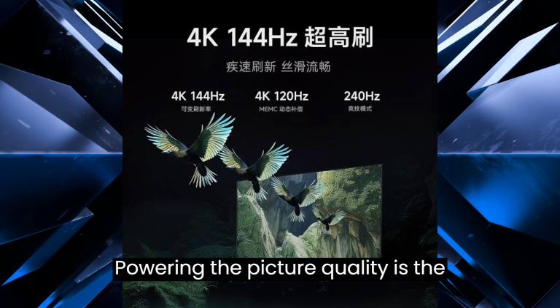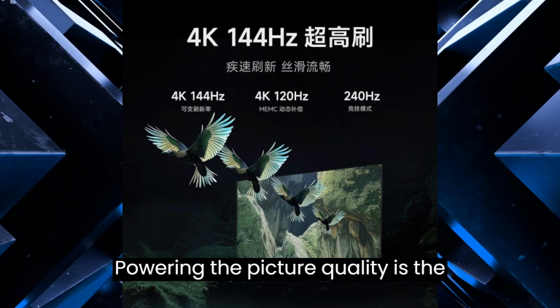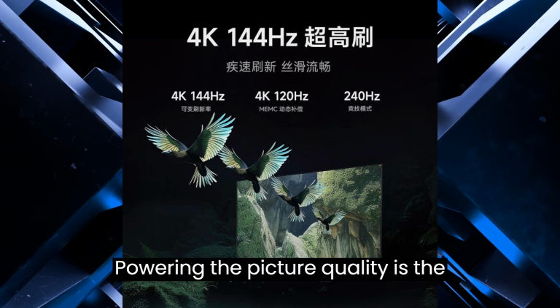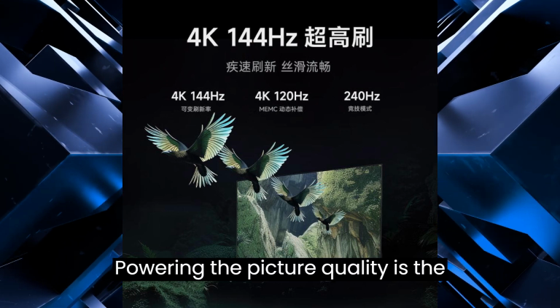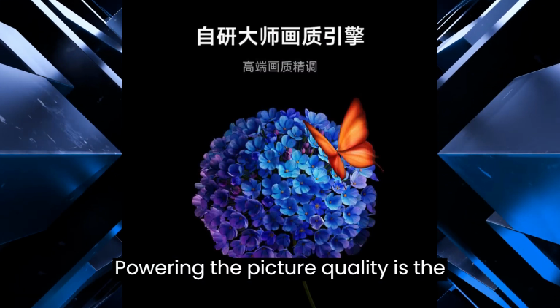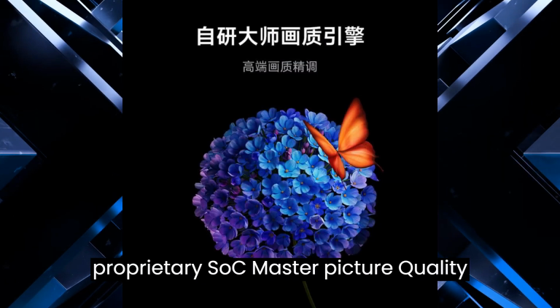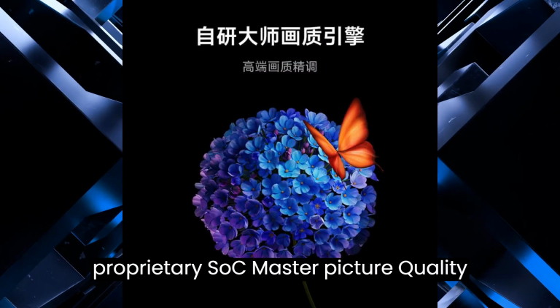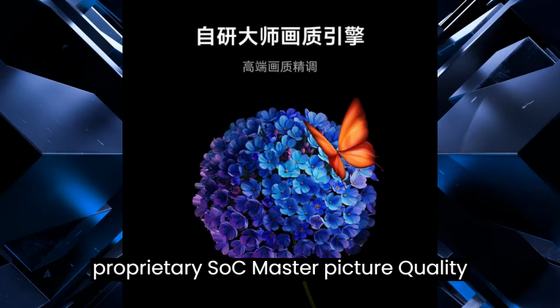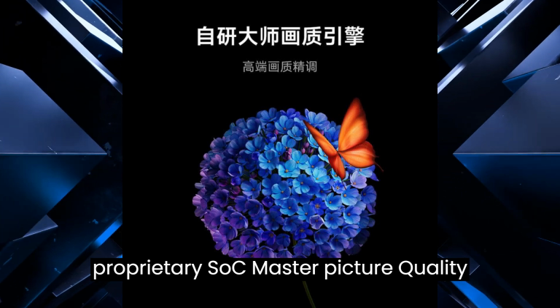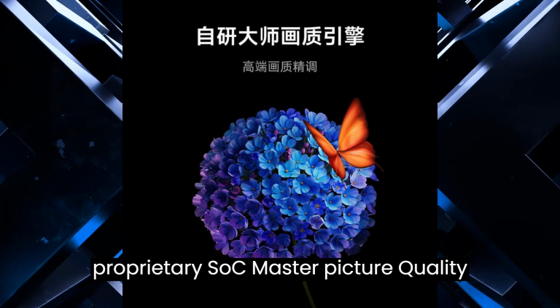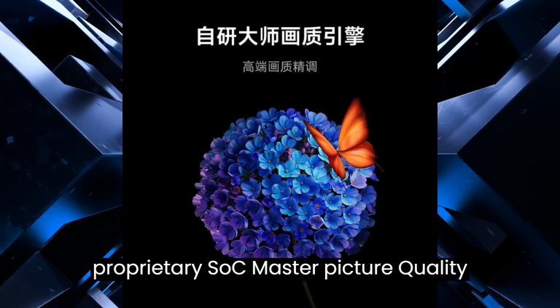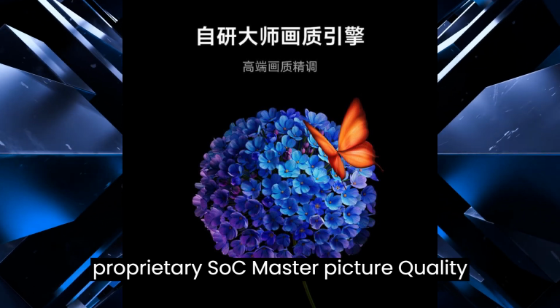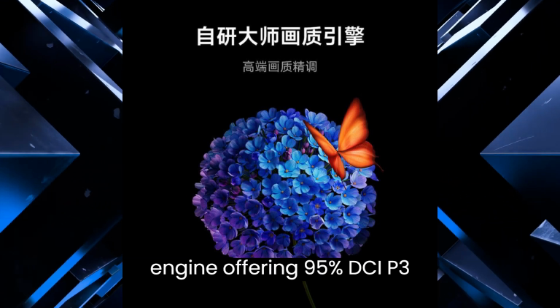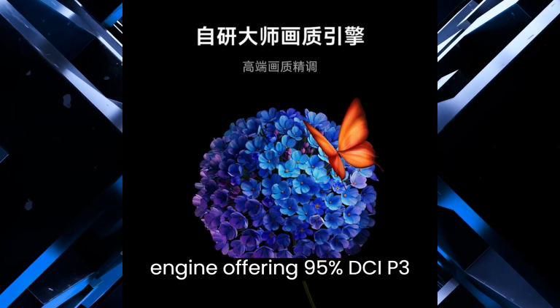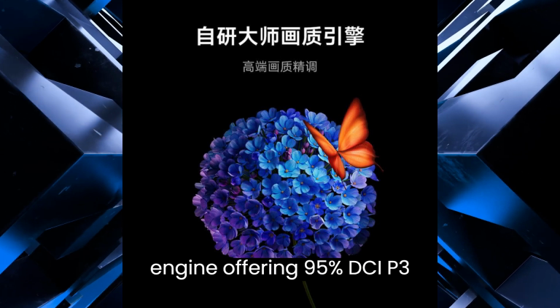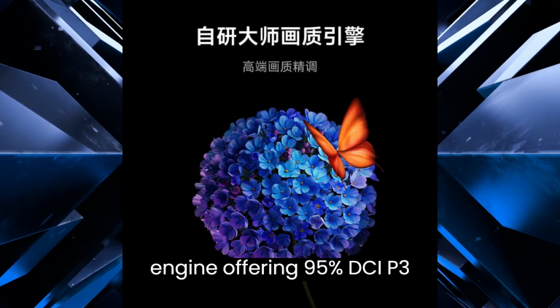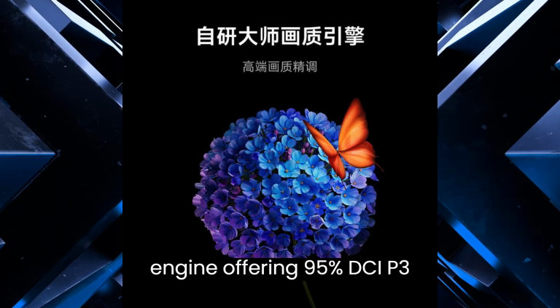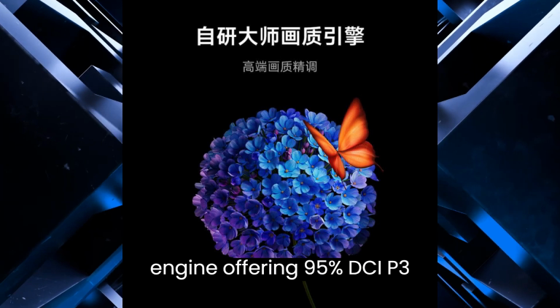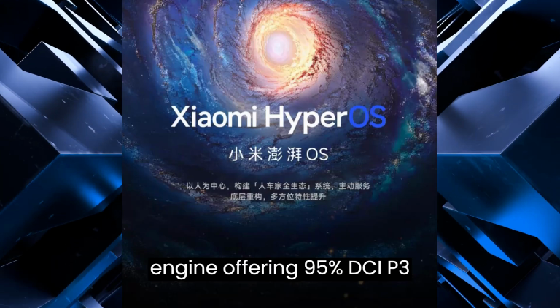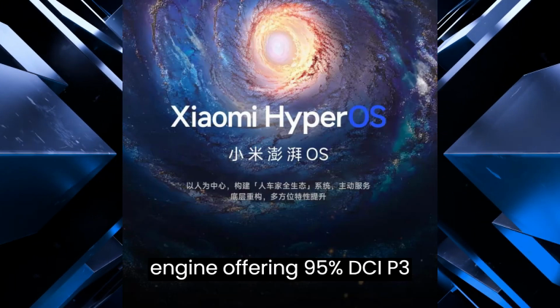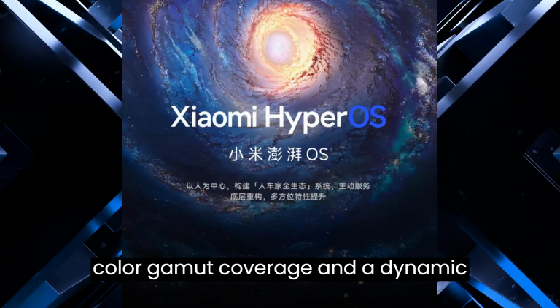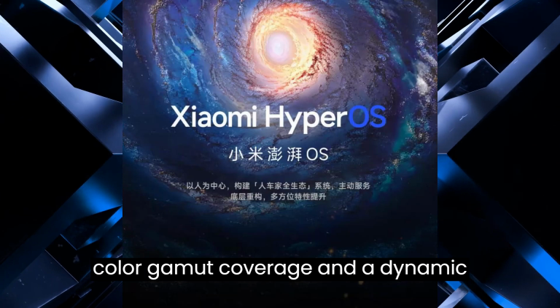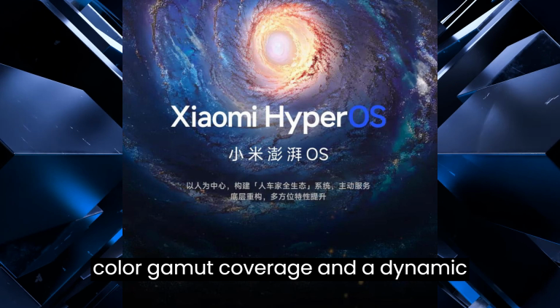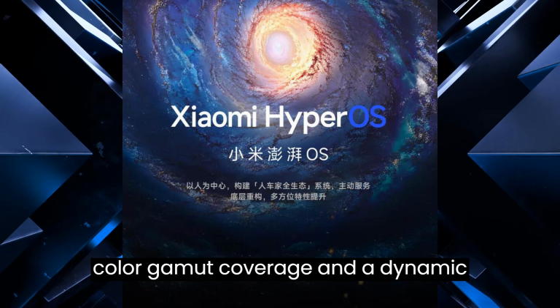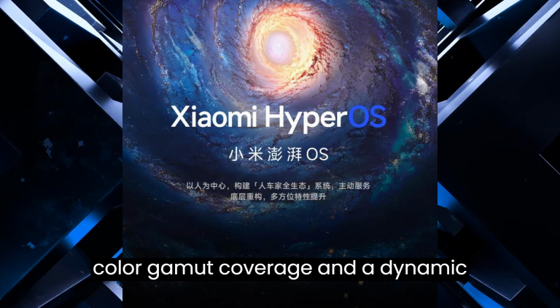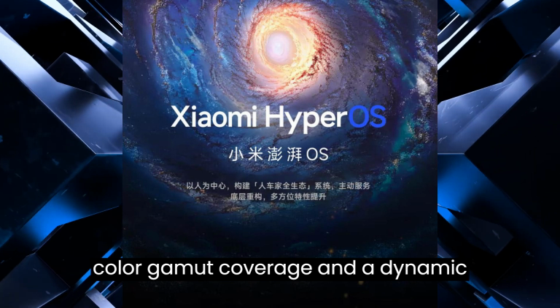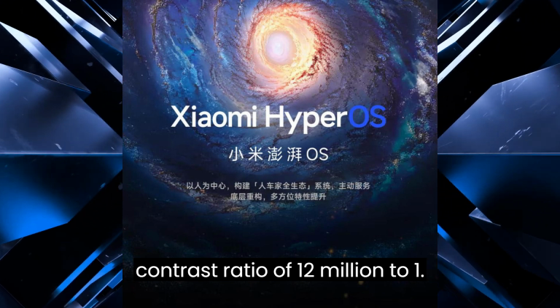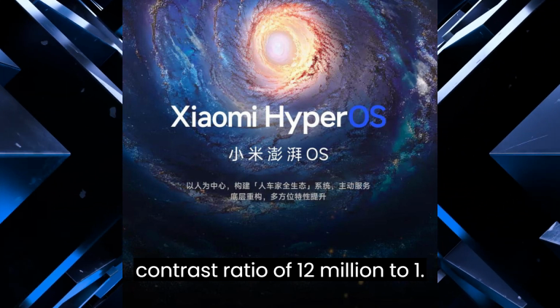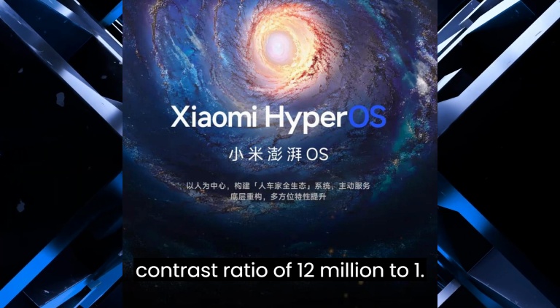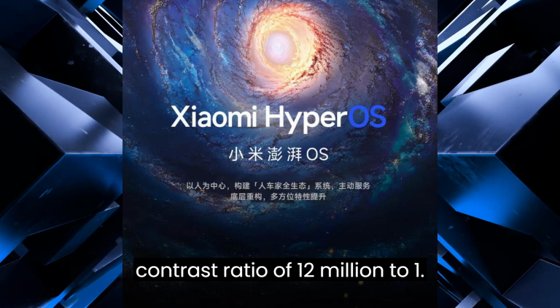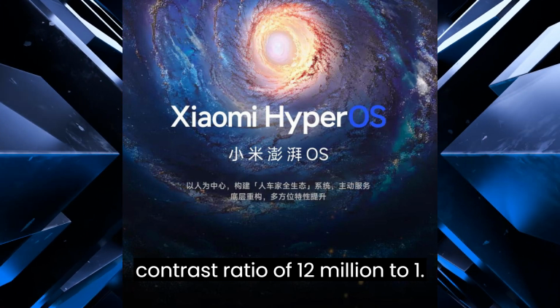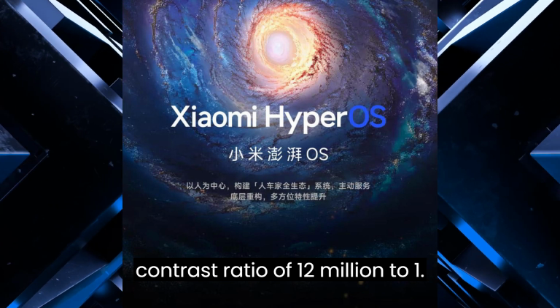Powering the picture quality is the proprietary SoC Master Picture Quality Engine, offering 95% DCI-P3 color gamut coverage and a dynamic contrast ratio of 12 million to 1.